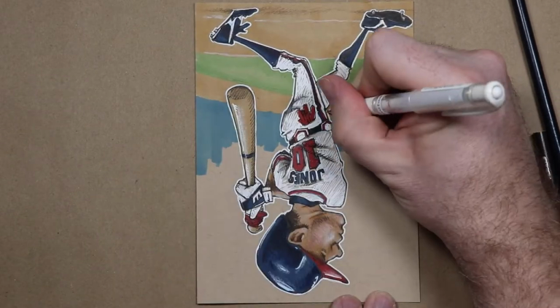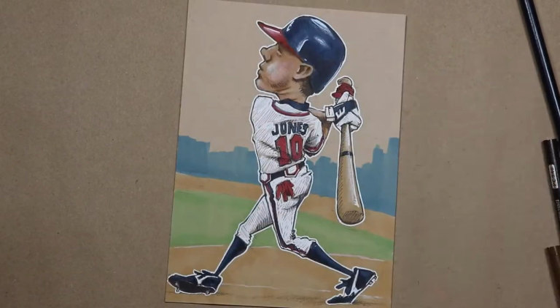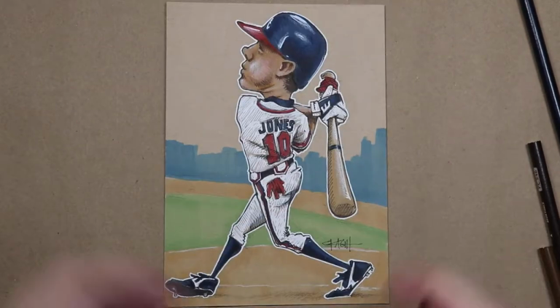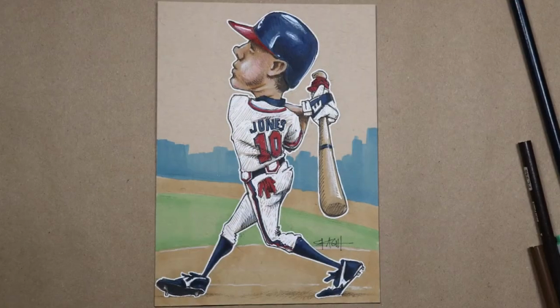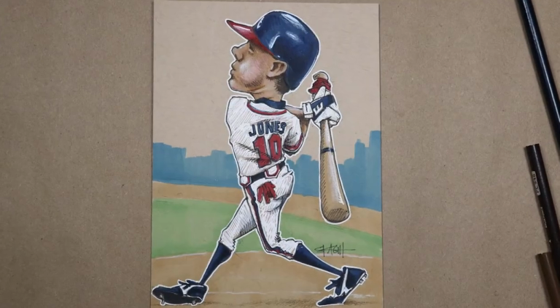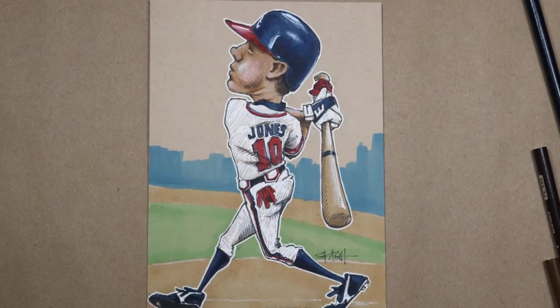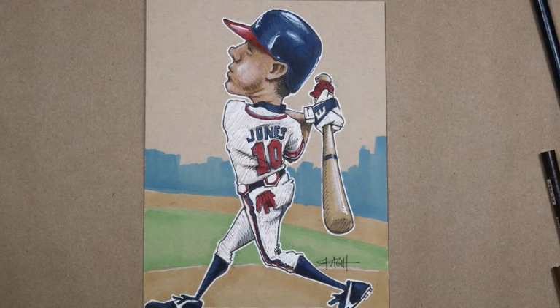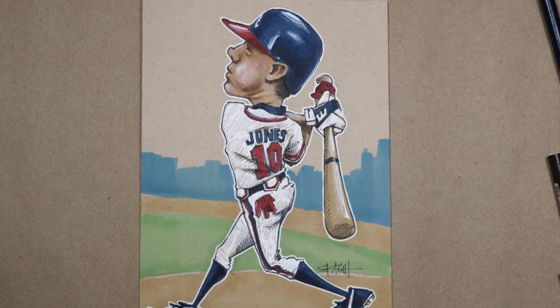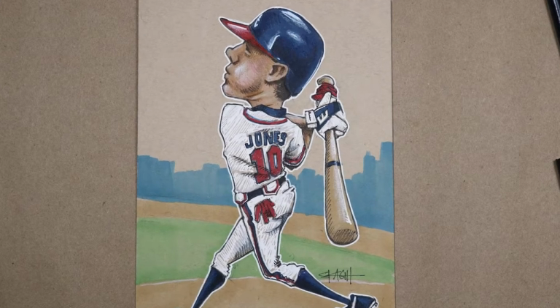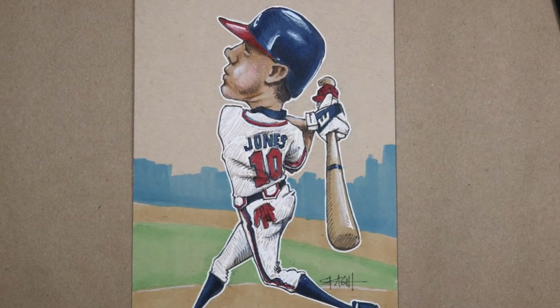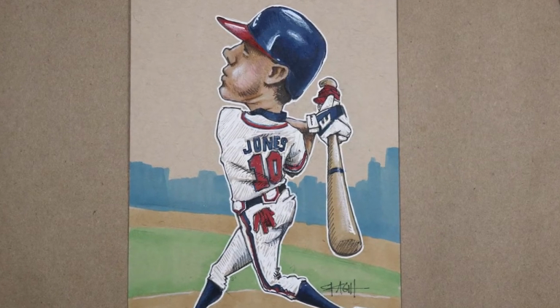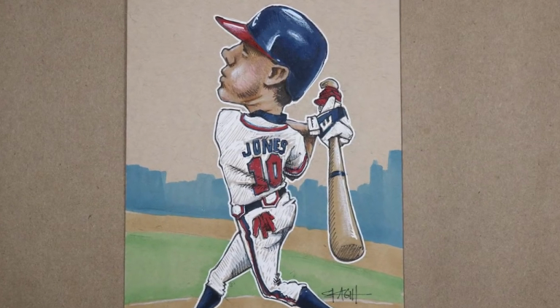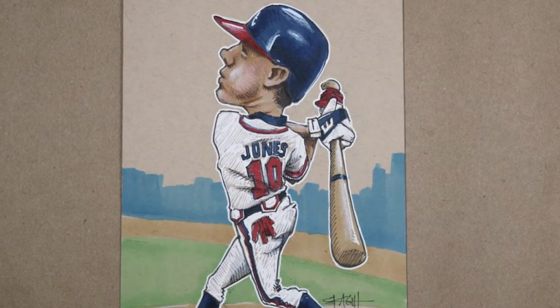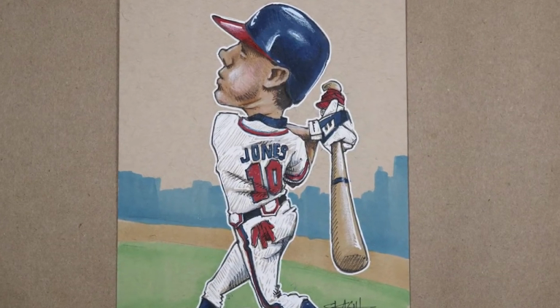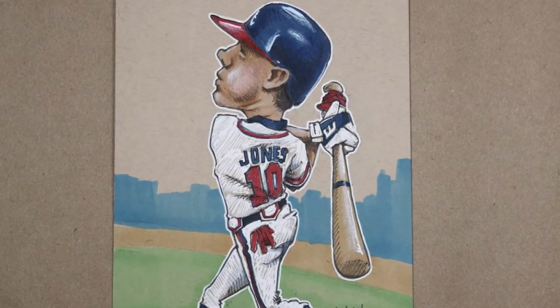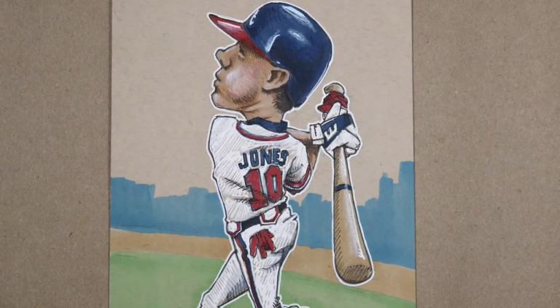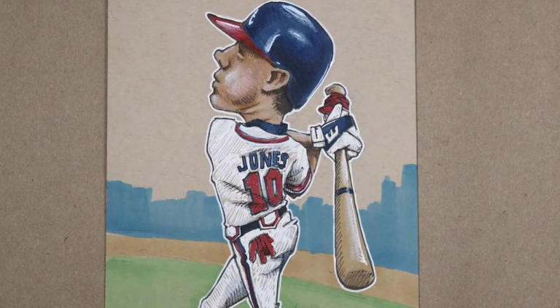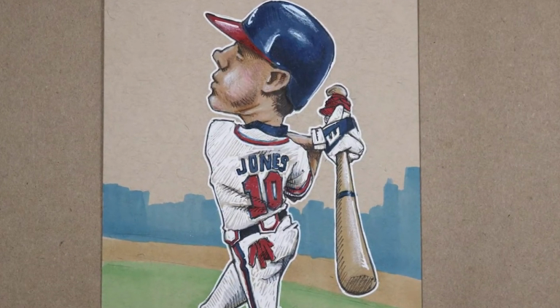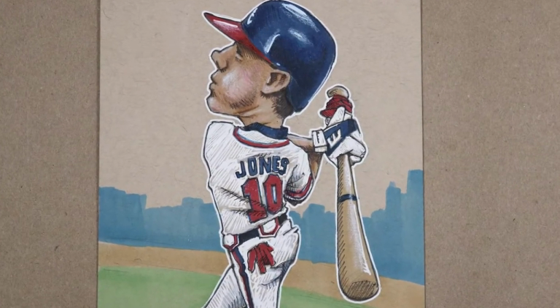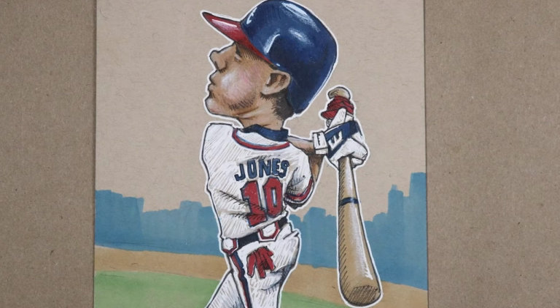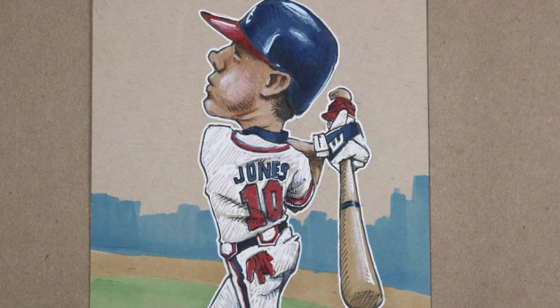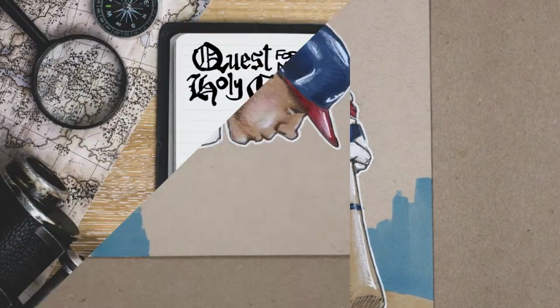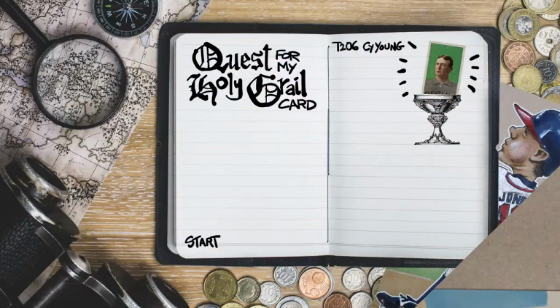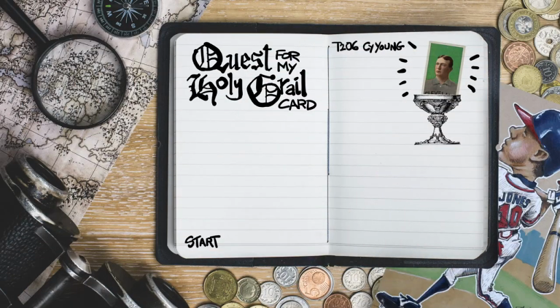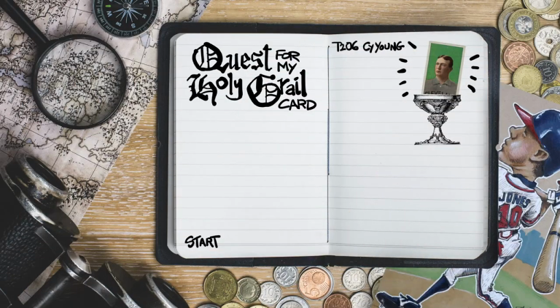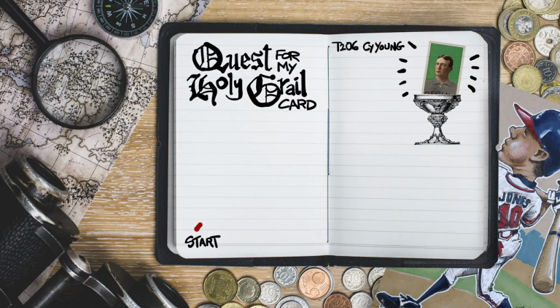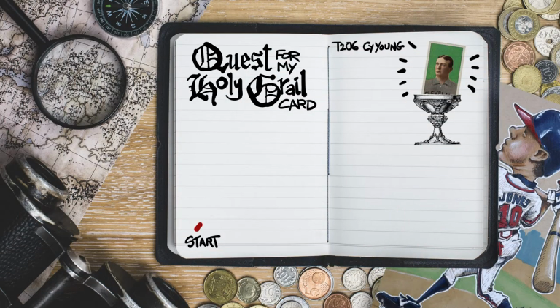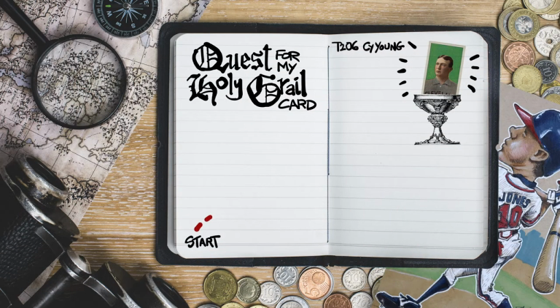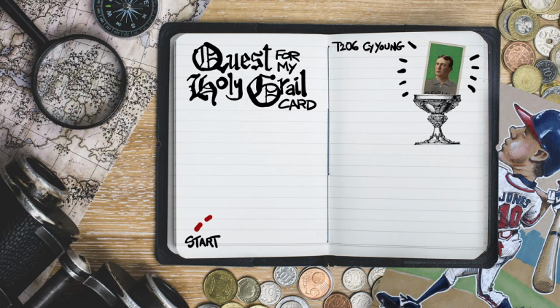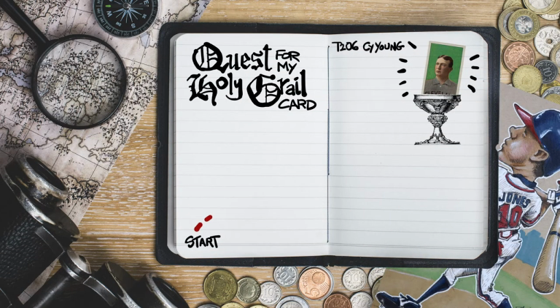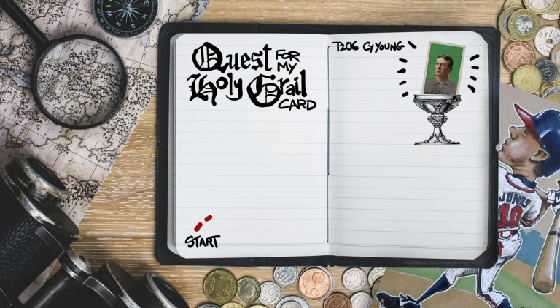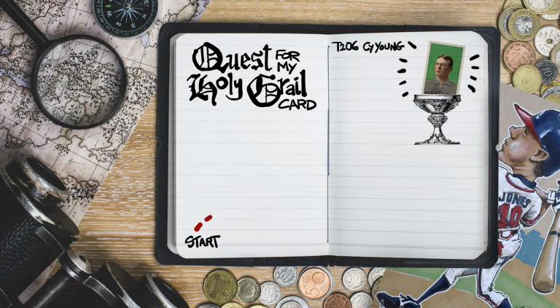So there's Chipper. I think it came out pretty cool. I like Chipper's very upright swing. Thanks again, Adam — I really appreciate you helping me get this thing started. It may seem like just a drop in the bucket, but every little bit is going to get me closer to my Grail card.